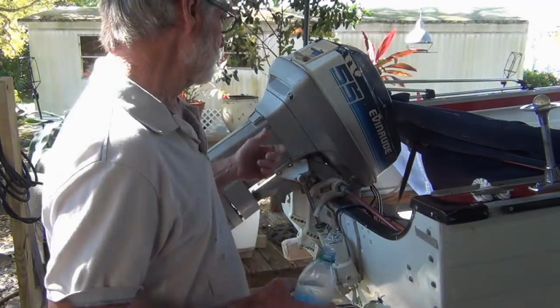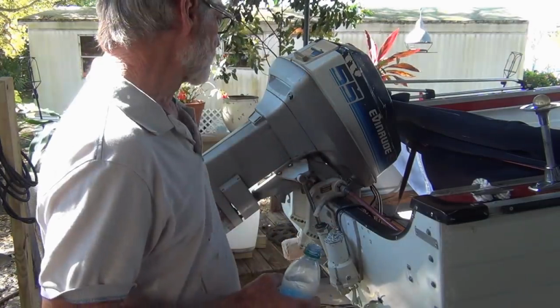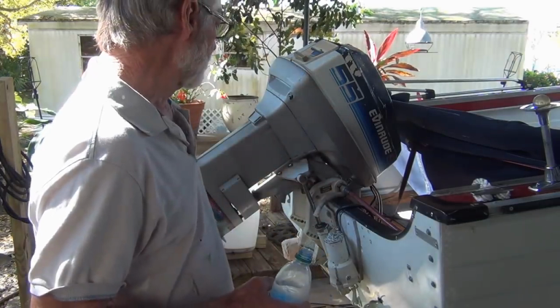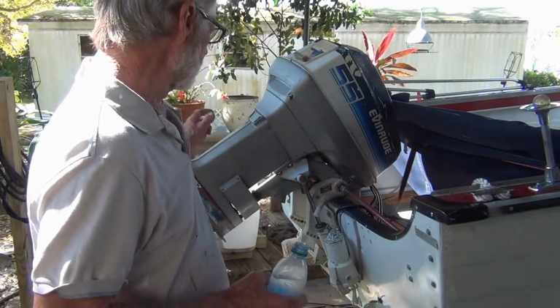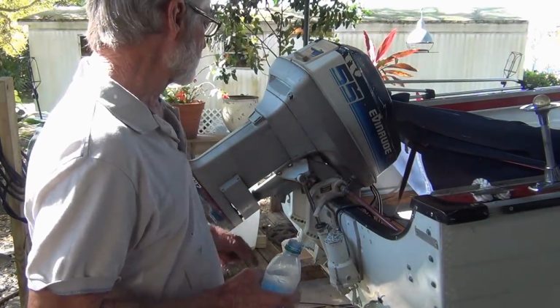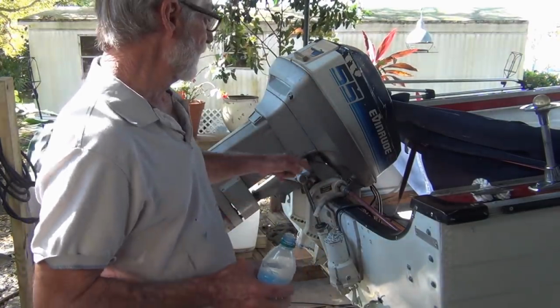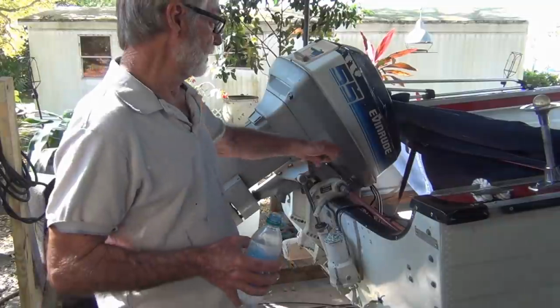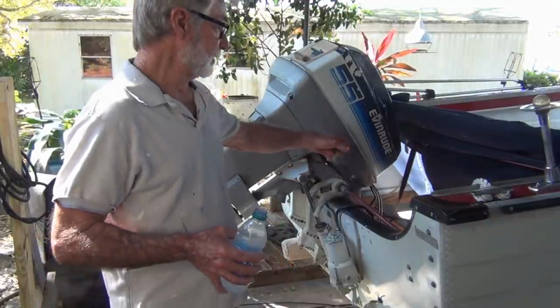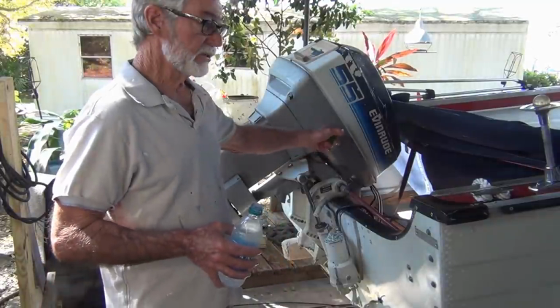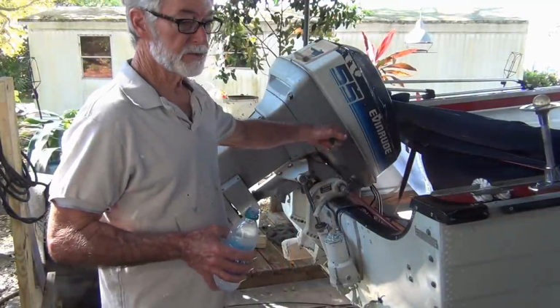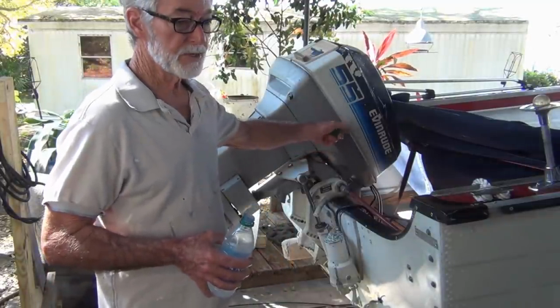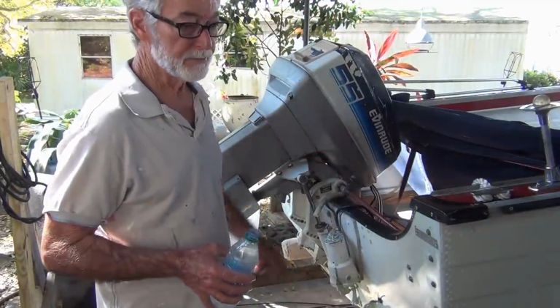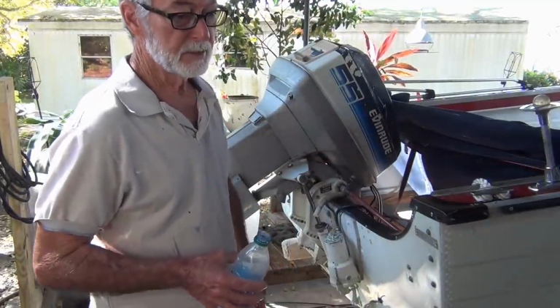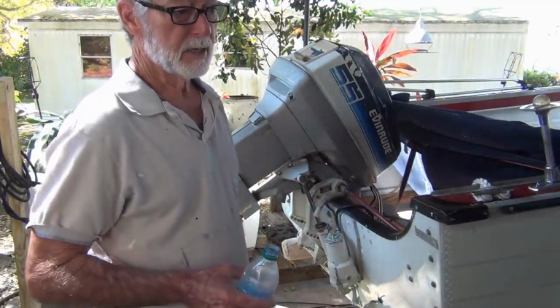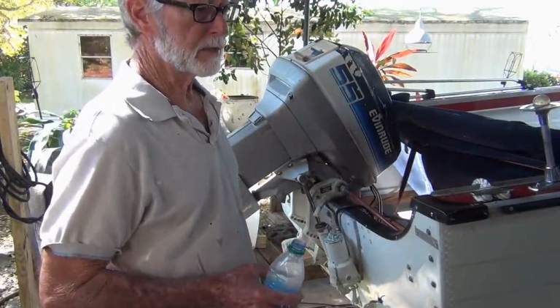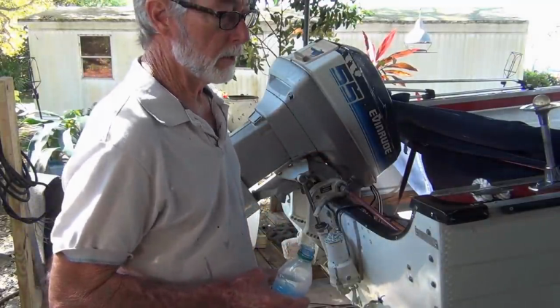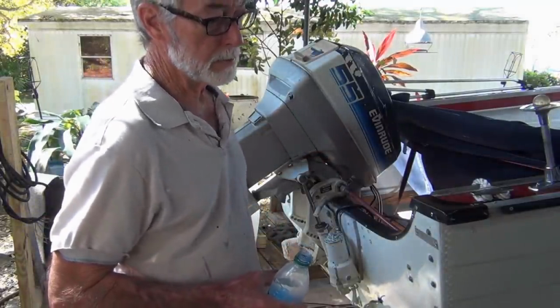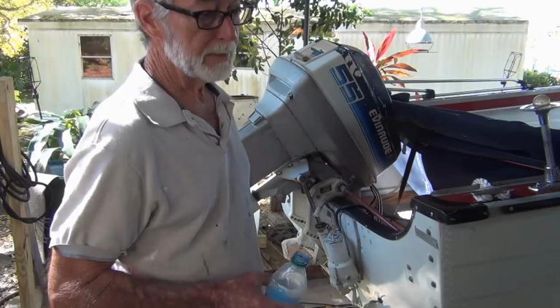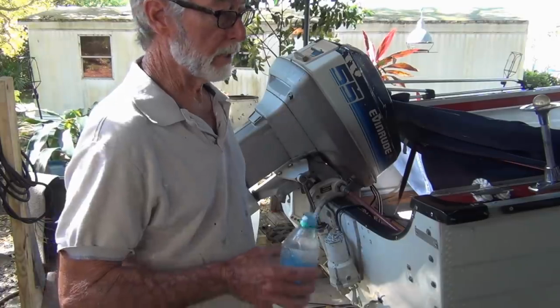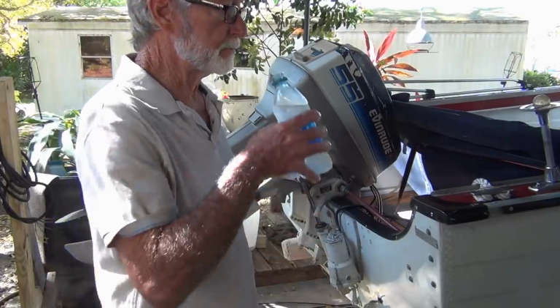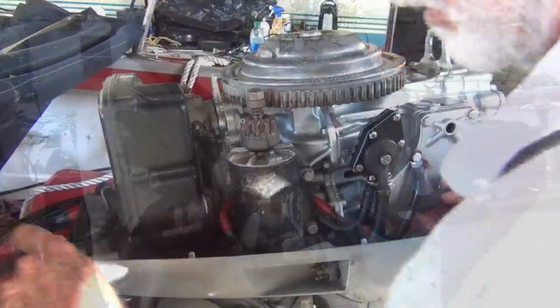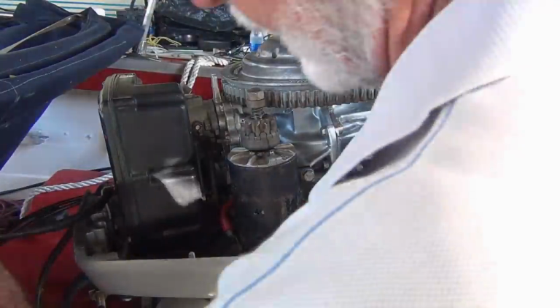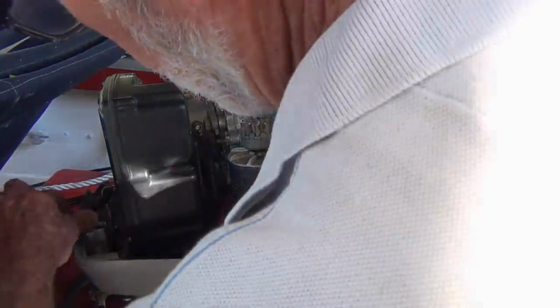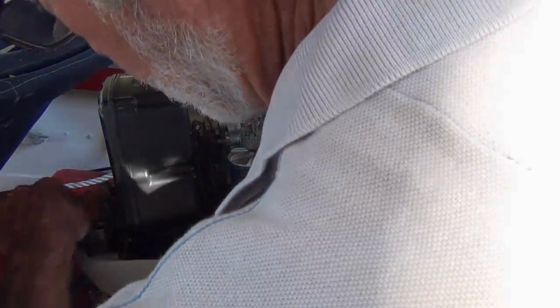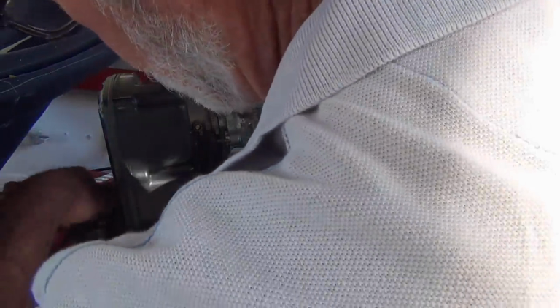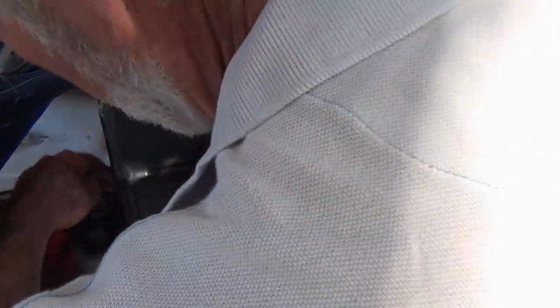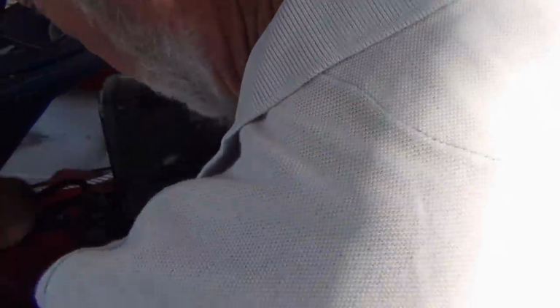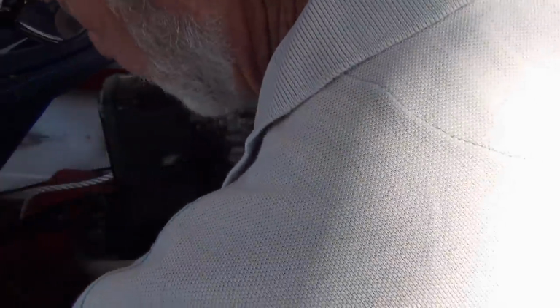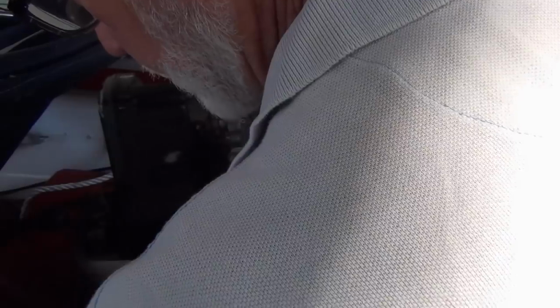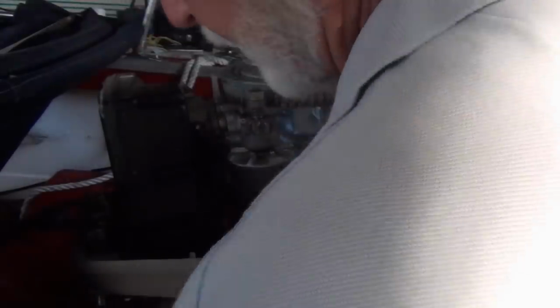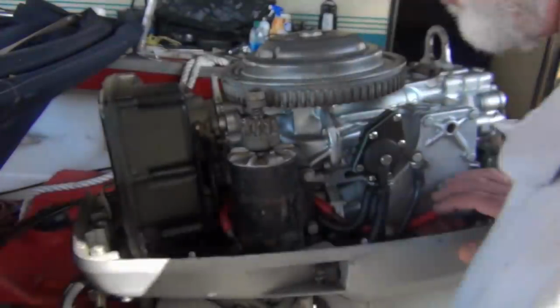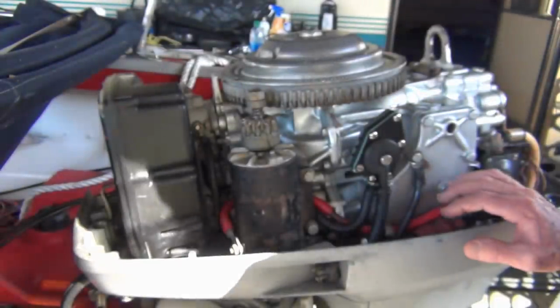Let me get started. I'm gonna lower this thing down, disconnect the shift shaft, under the carbs. I really love this motor, man. I really love this motor.